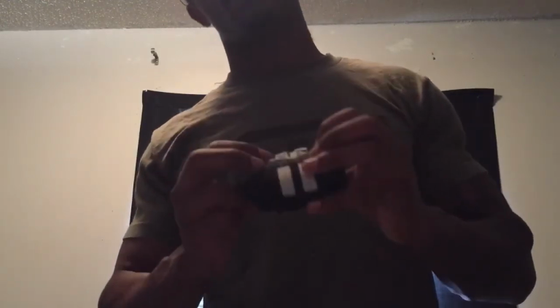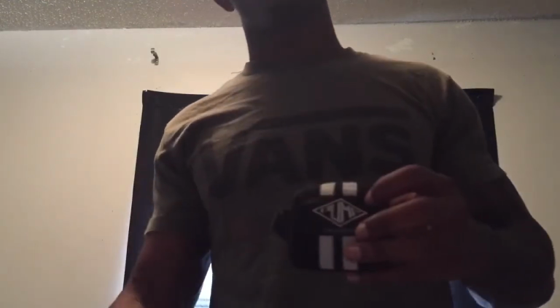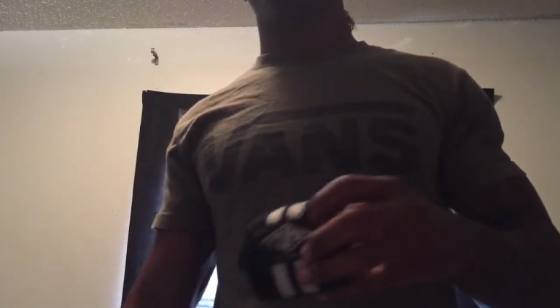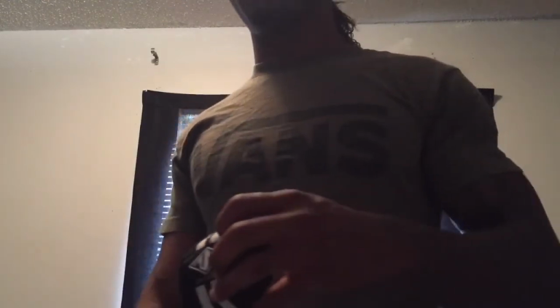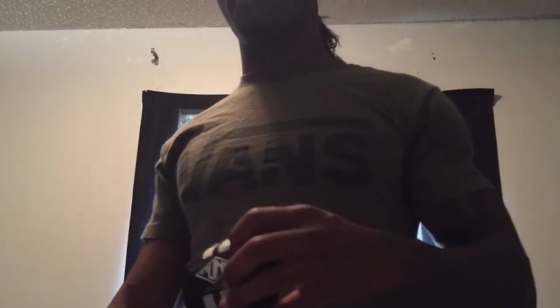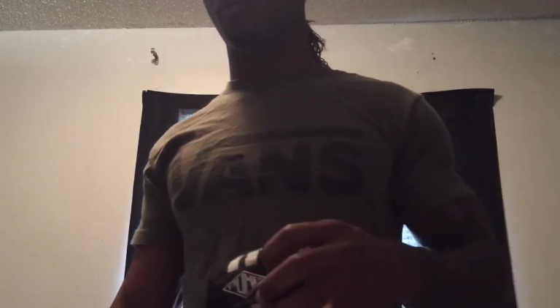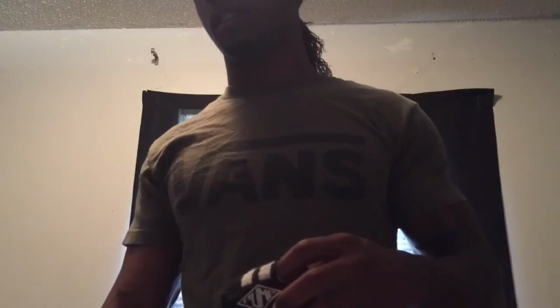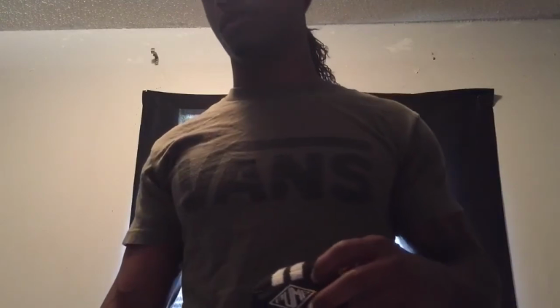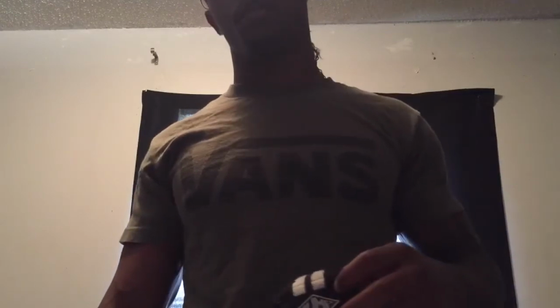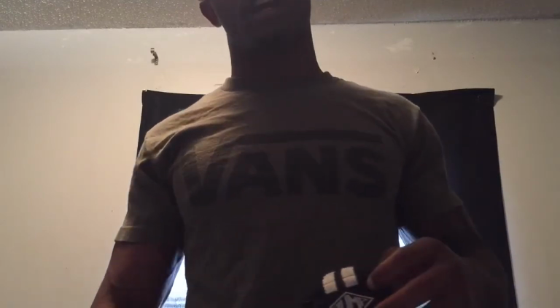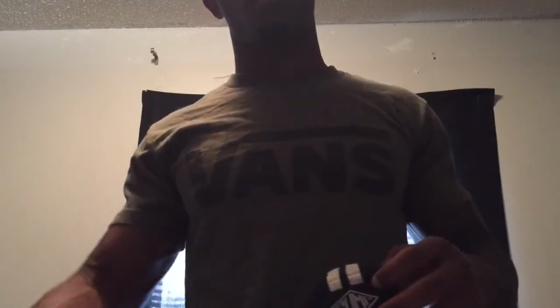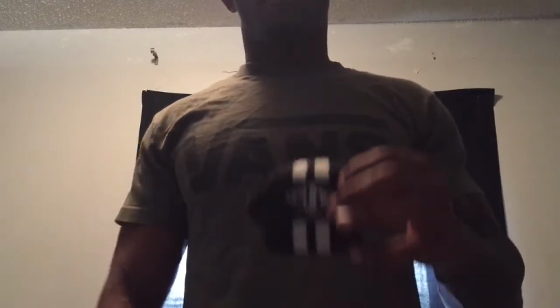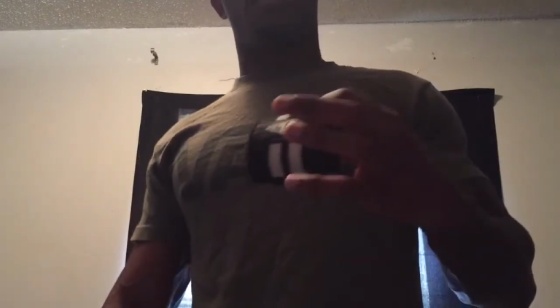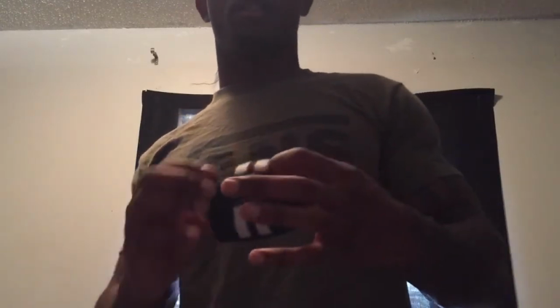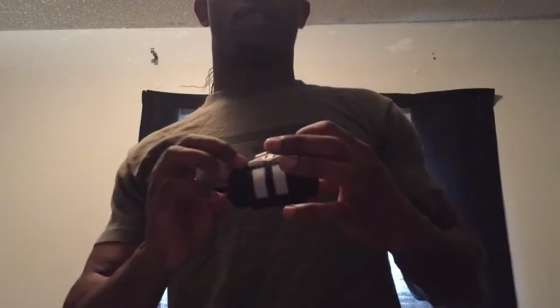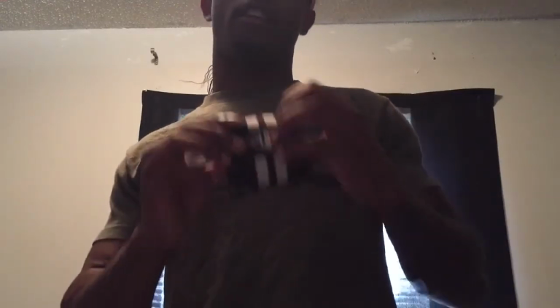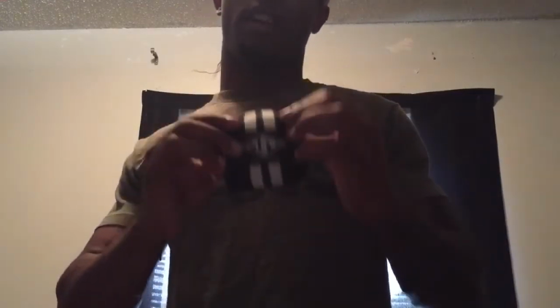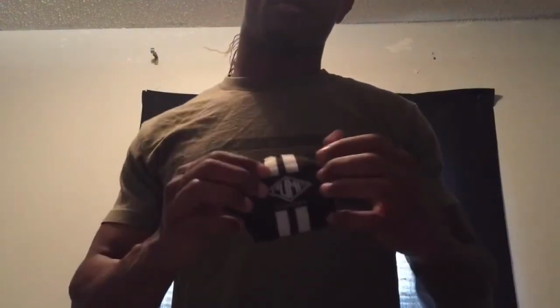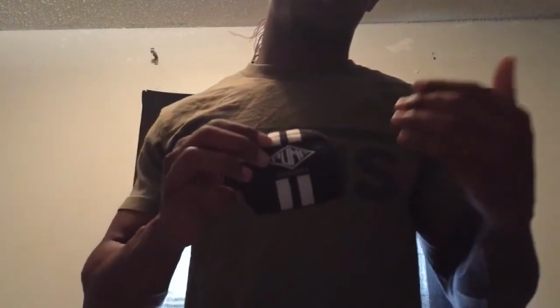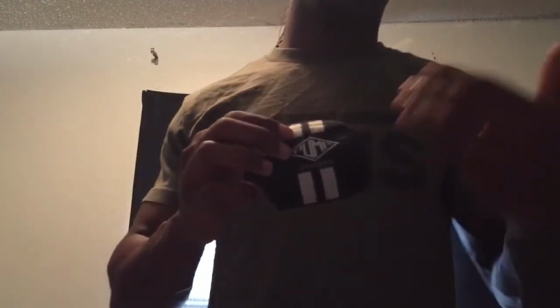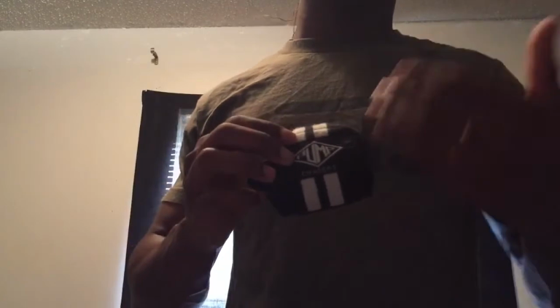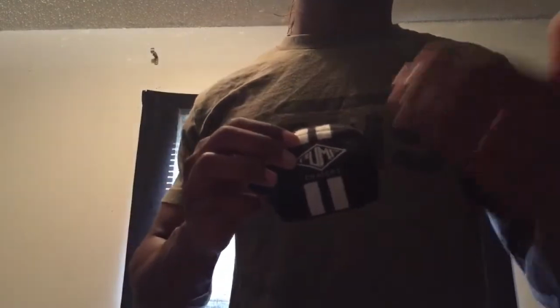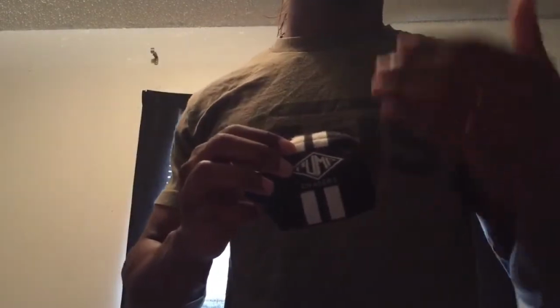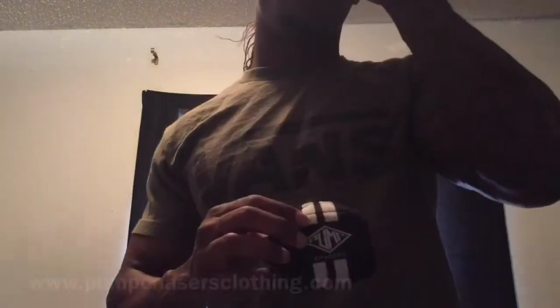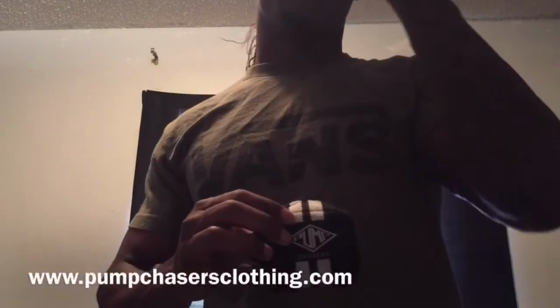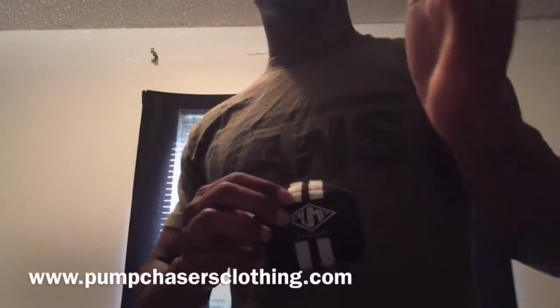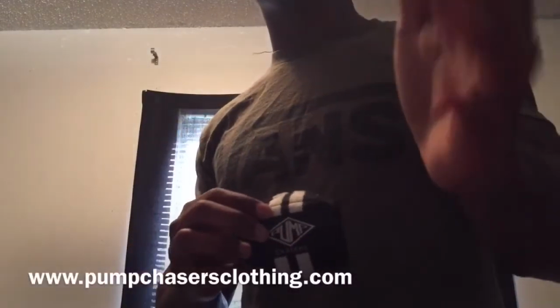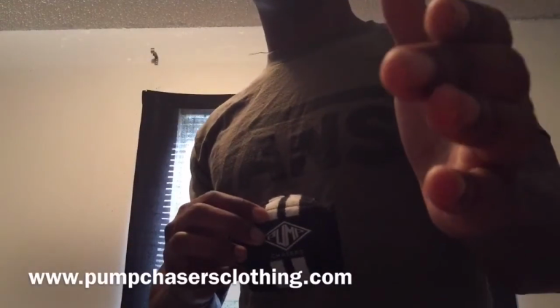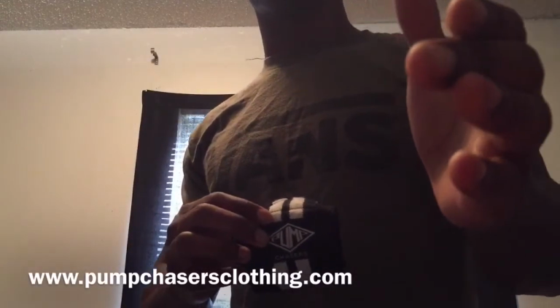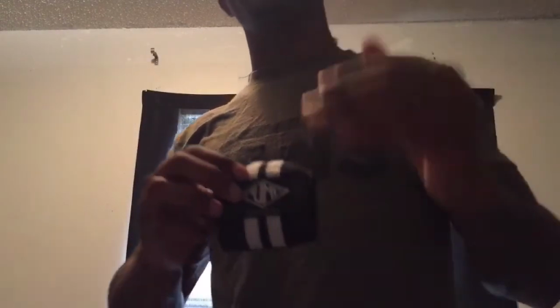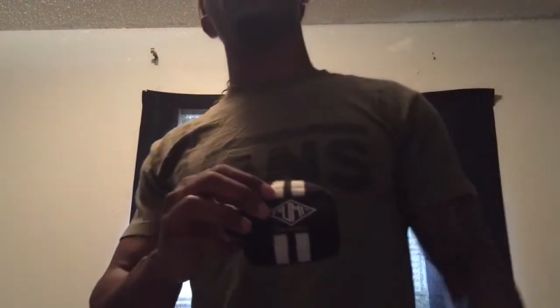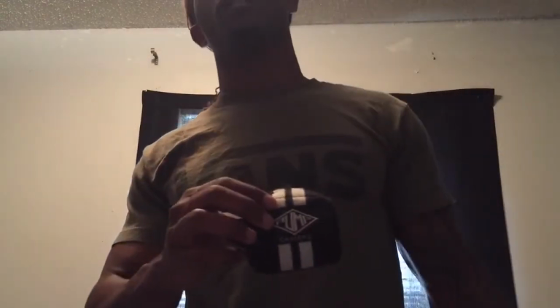If you want some cheap, effective, and stylish wrist wraps — they sell wrist wraps at places like Walmart, like the Gold's Gym version — but if you want something cheap, effective, and stylish because they come in multiple colors, pumpchasers.com is the place to go.